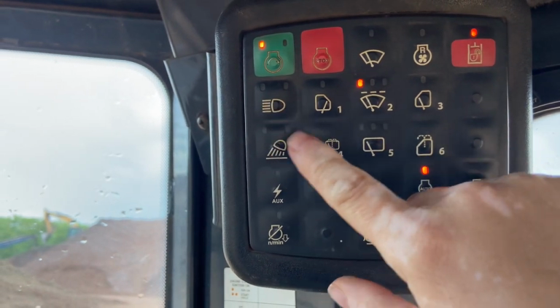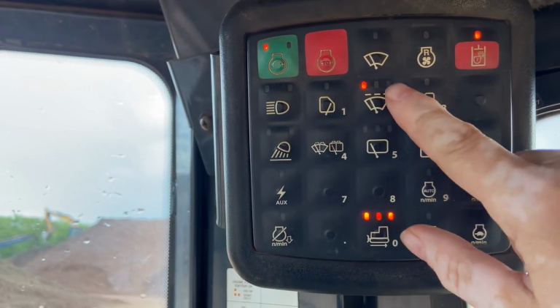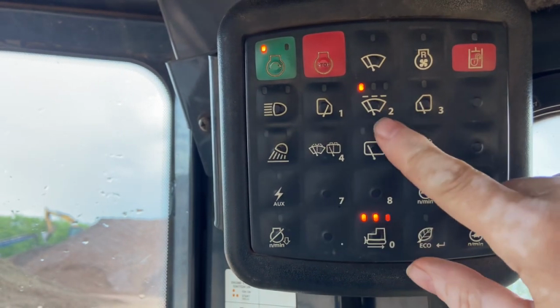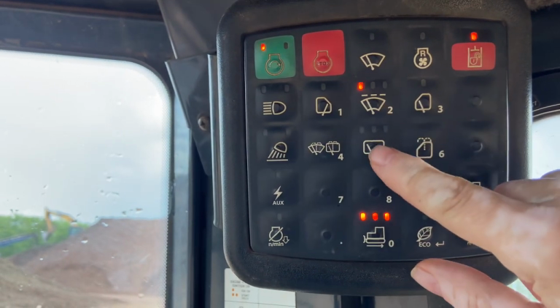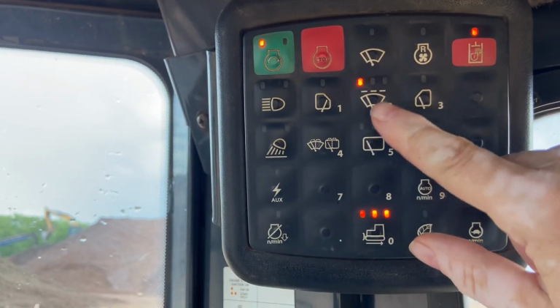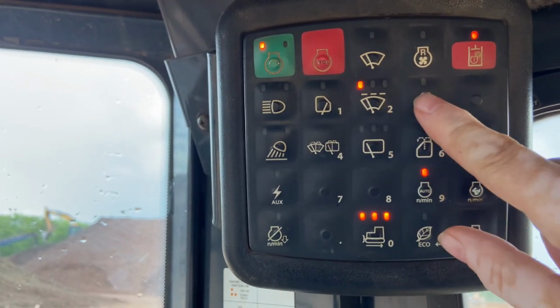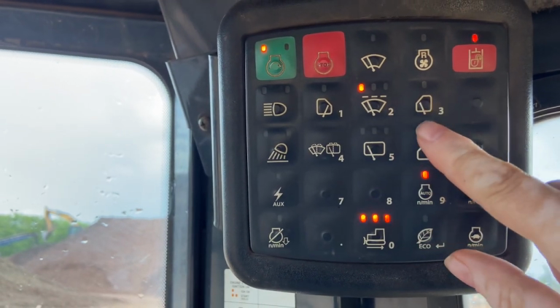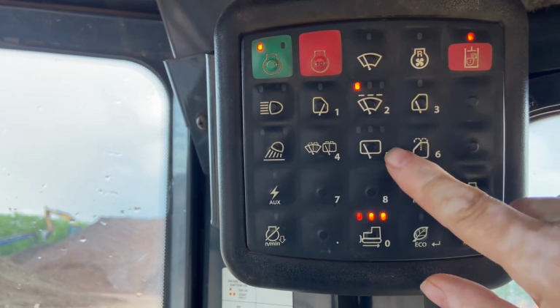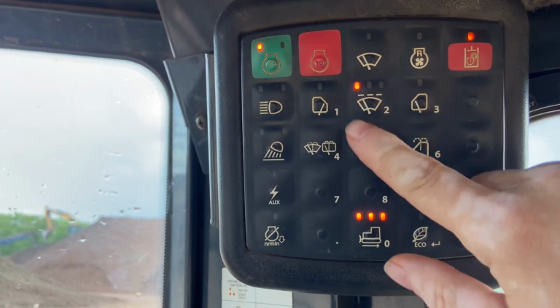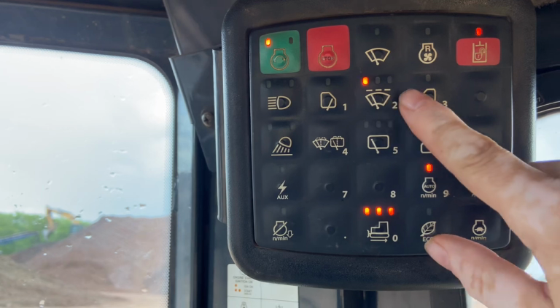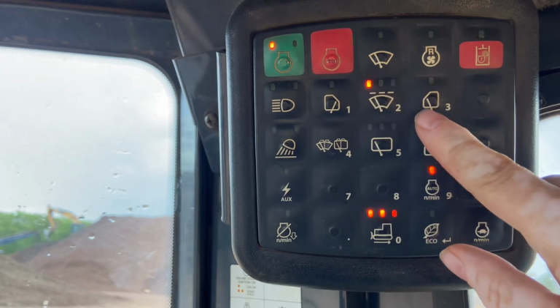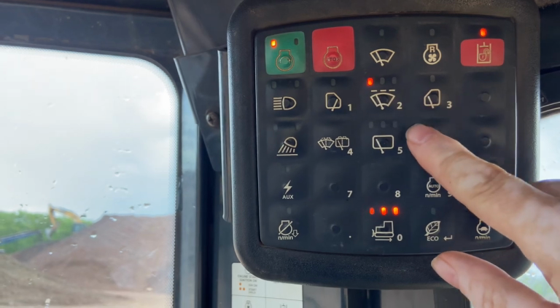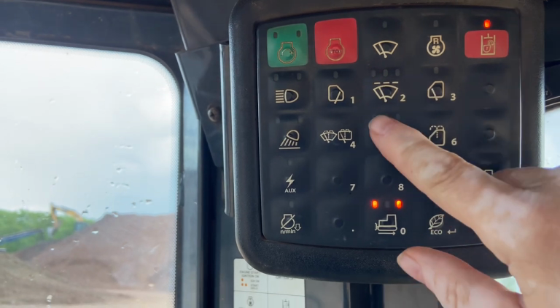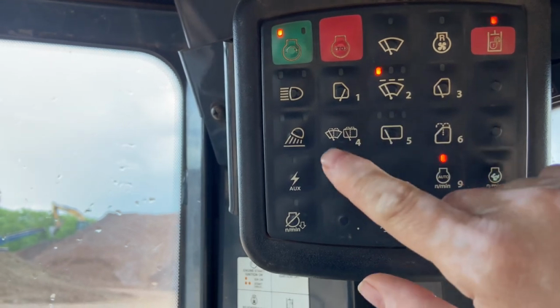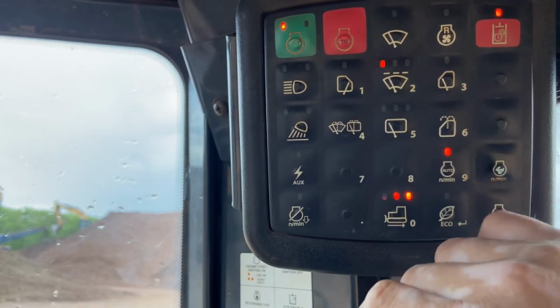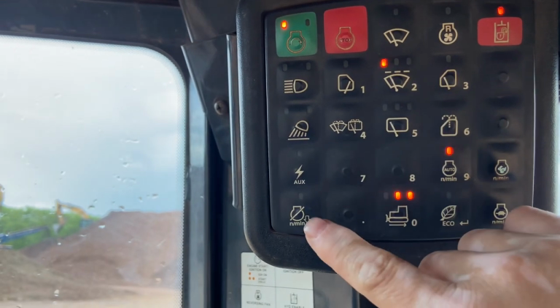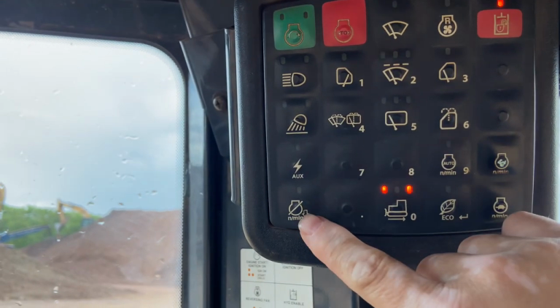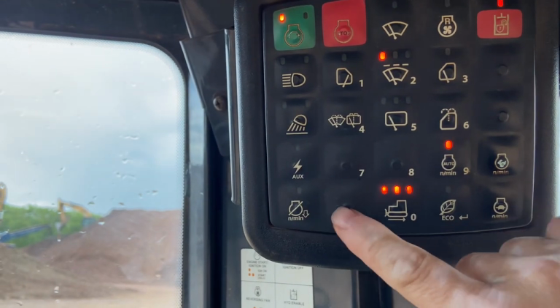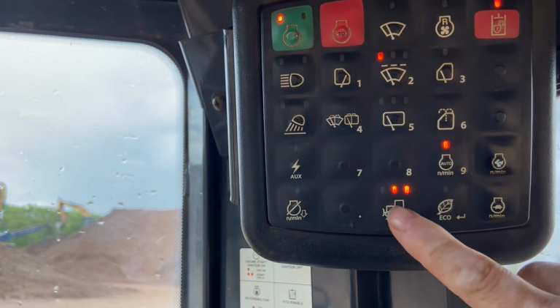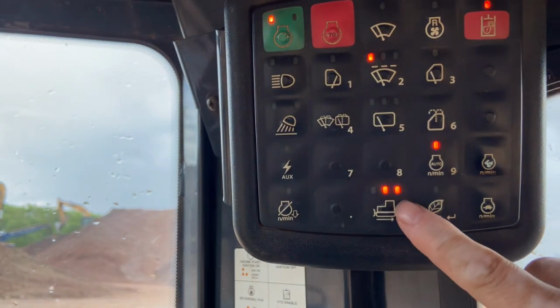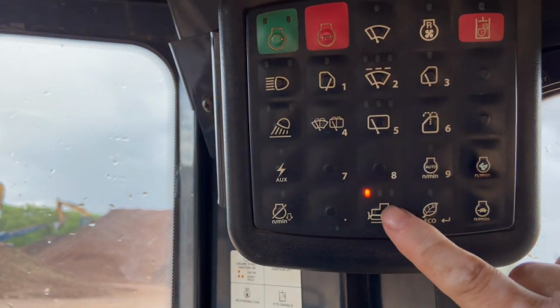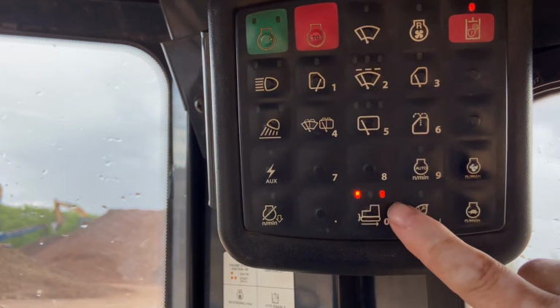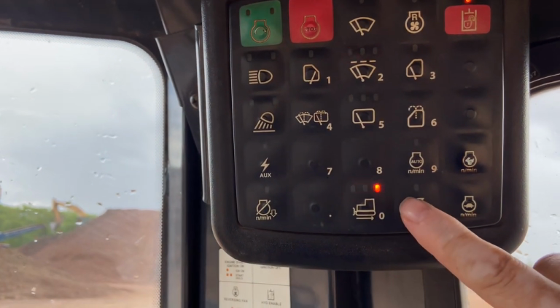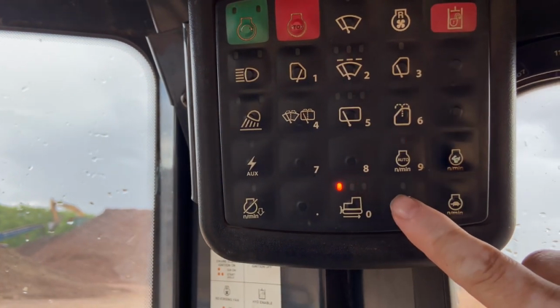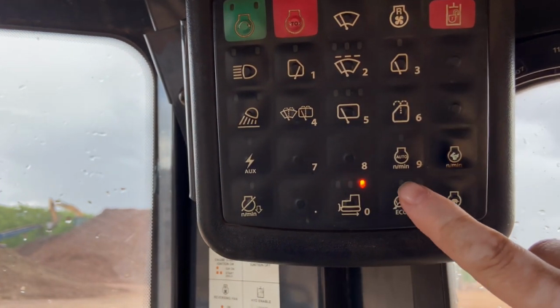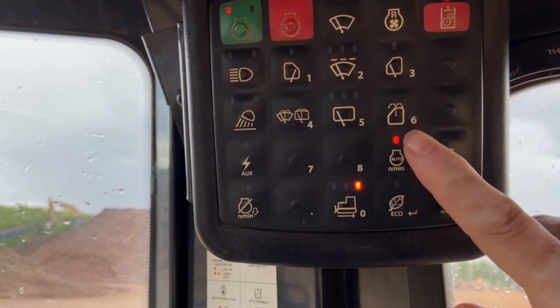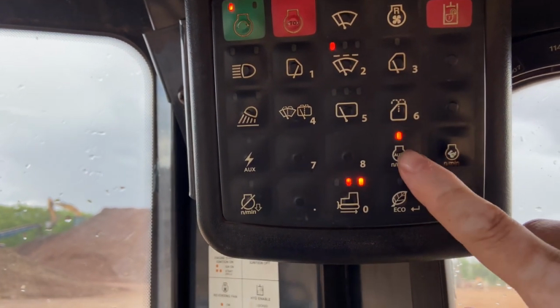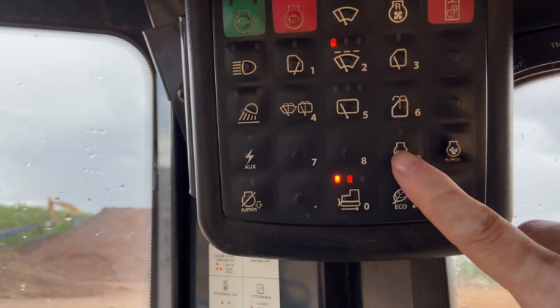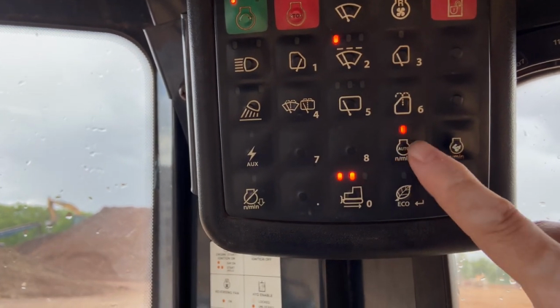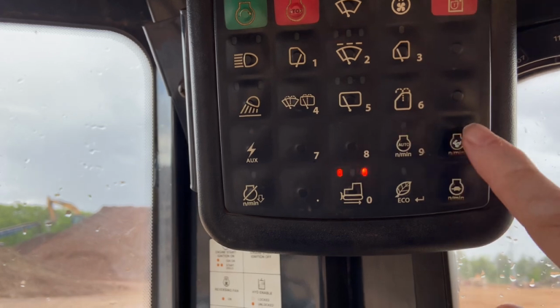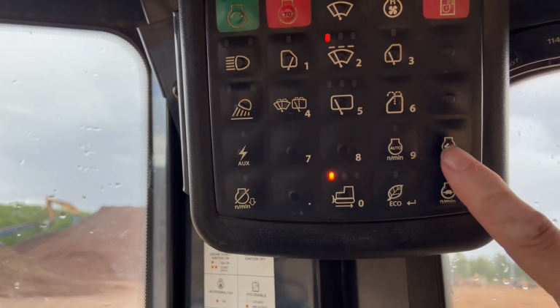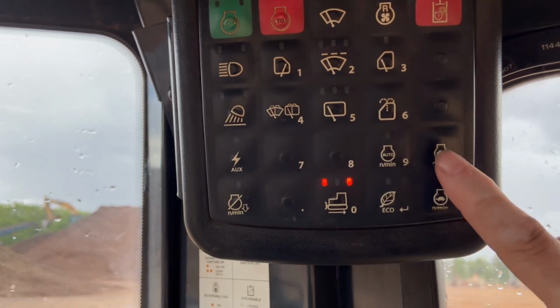These are the lights for your windshield wipers, and I don't really click any of these except for that one and that one.